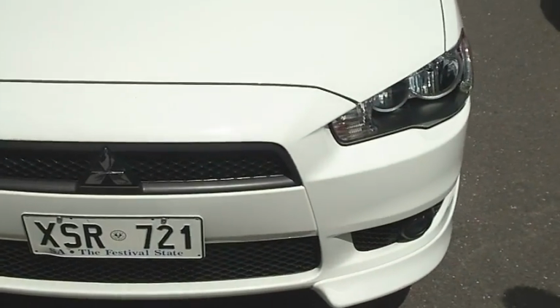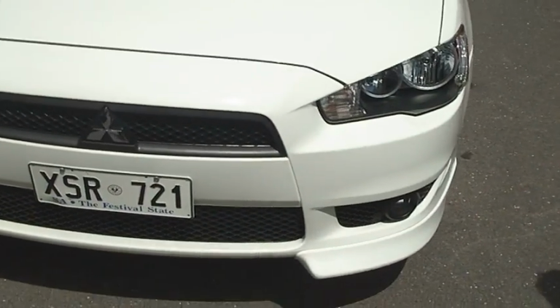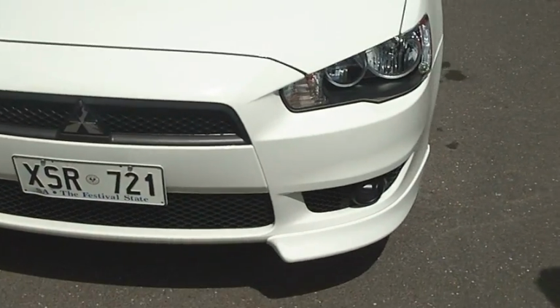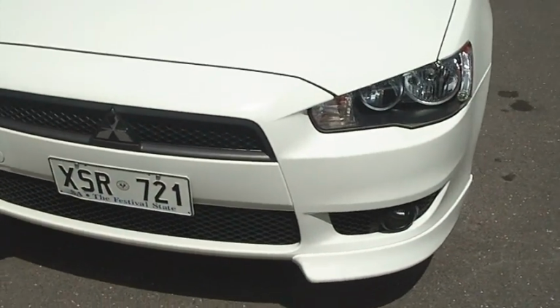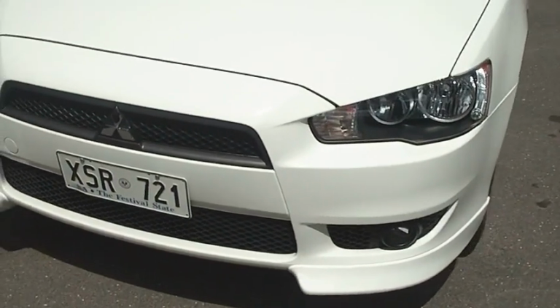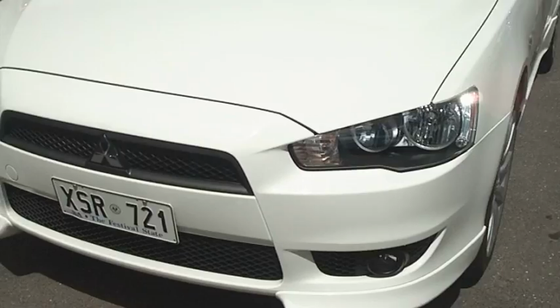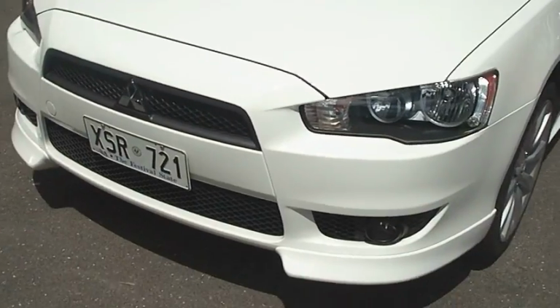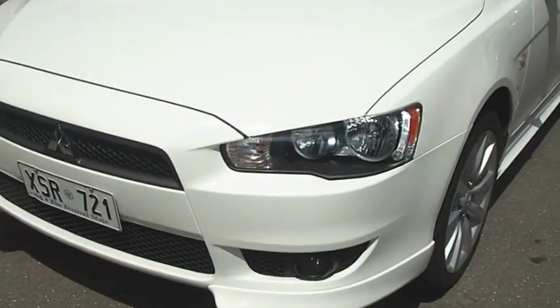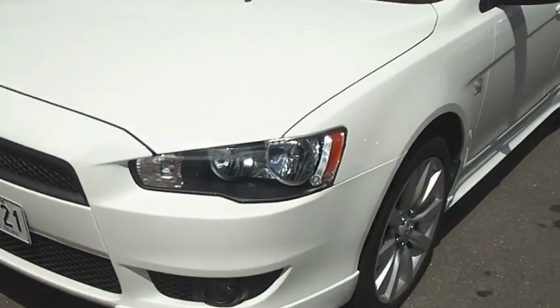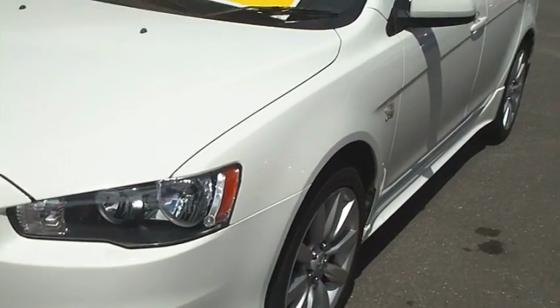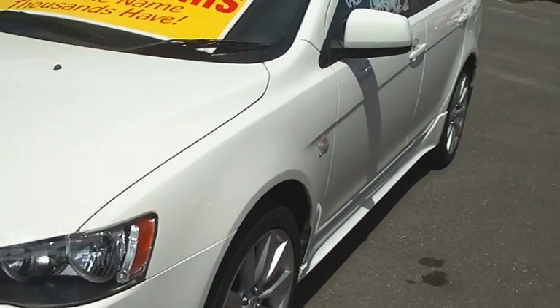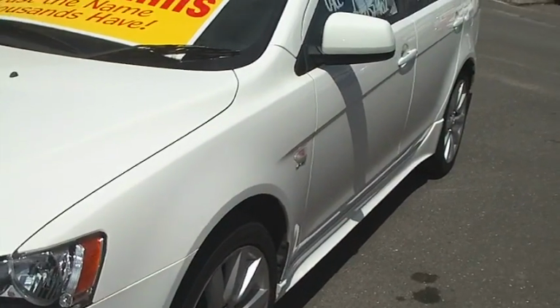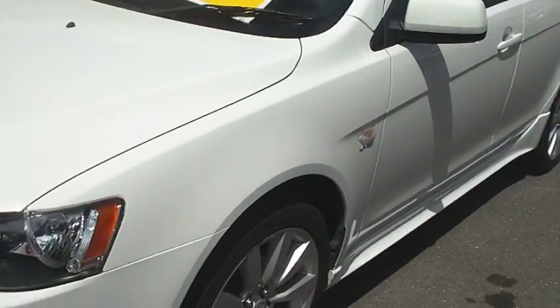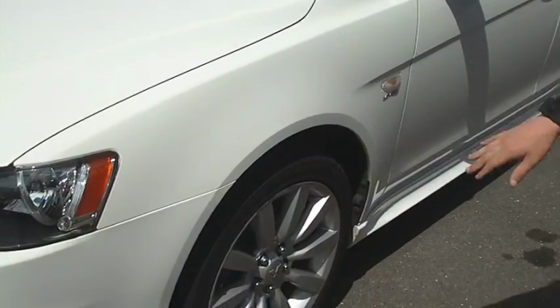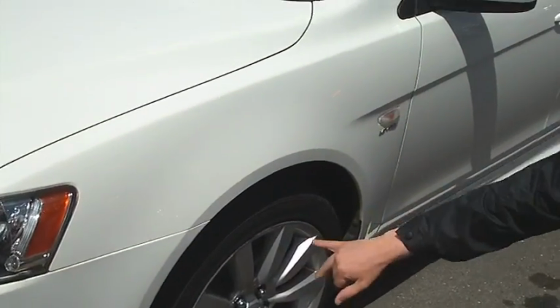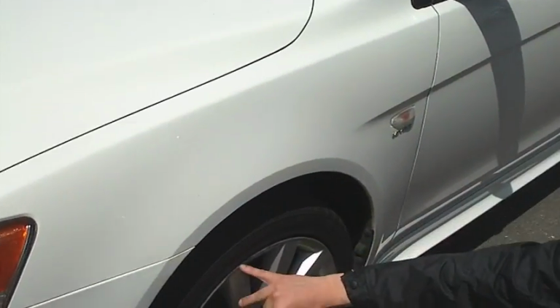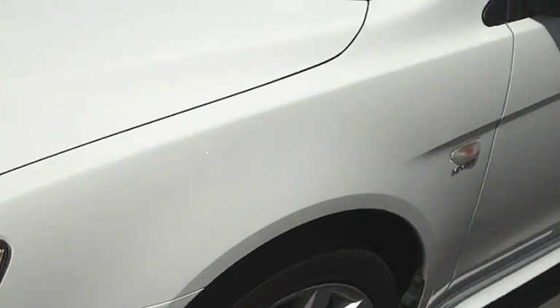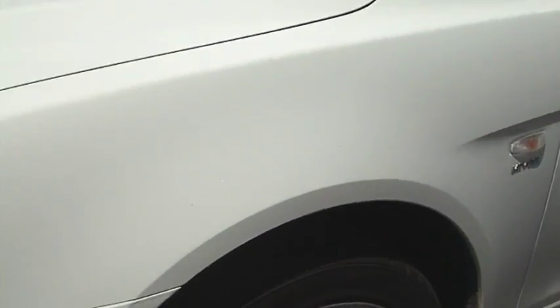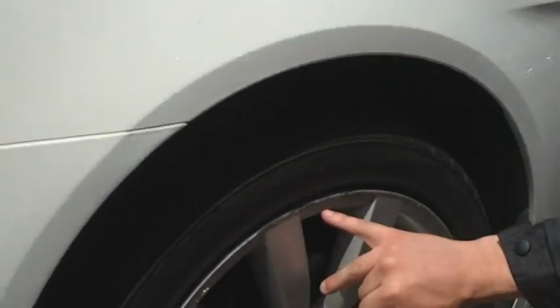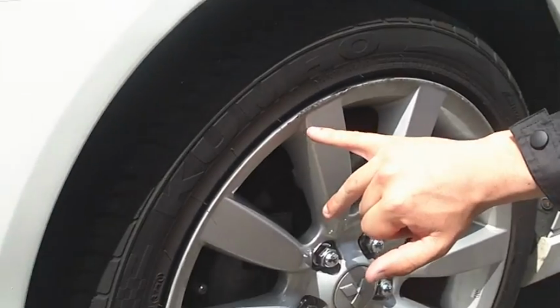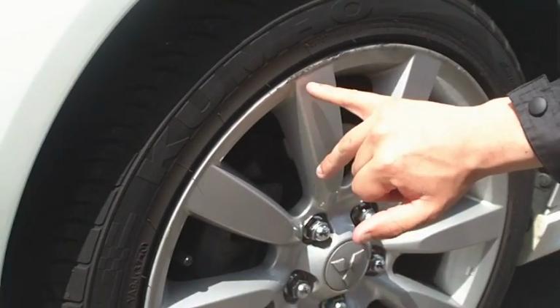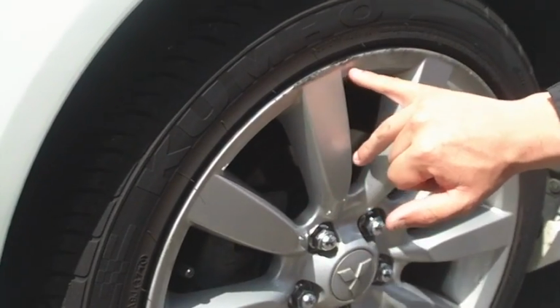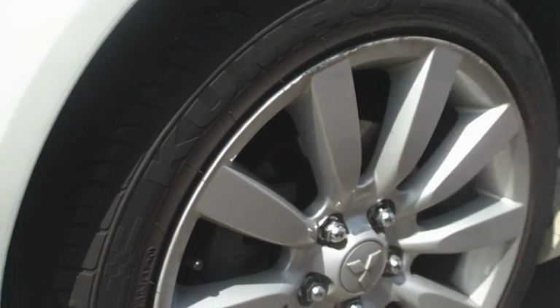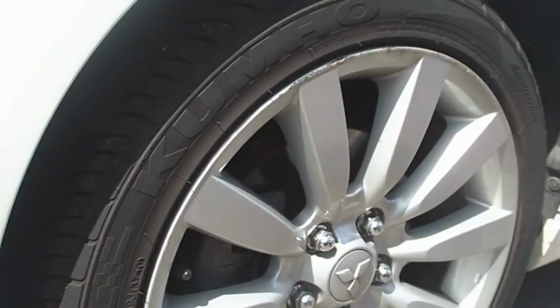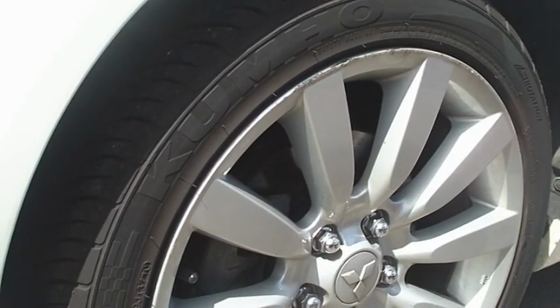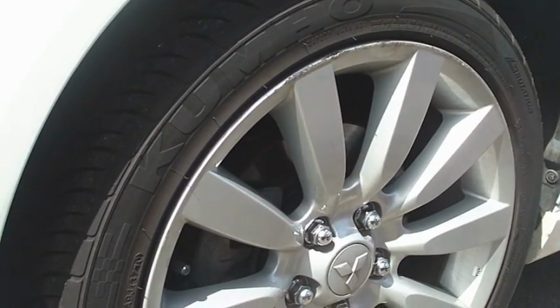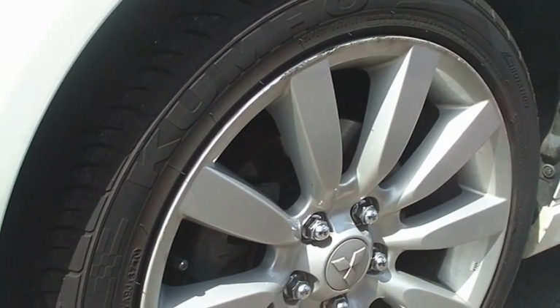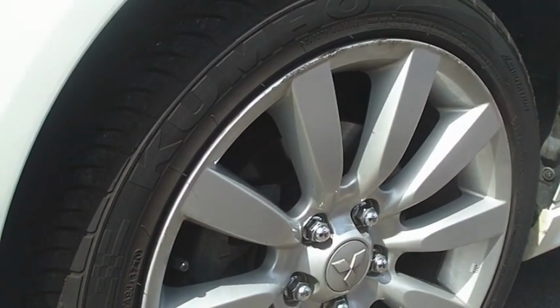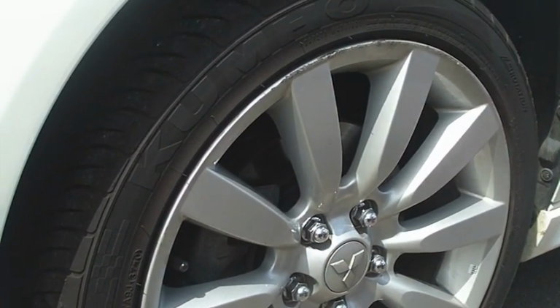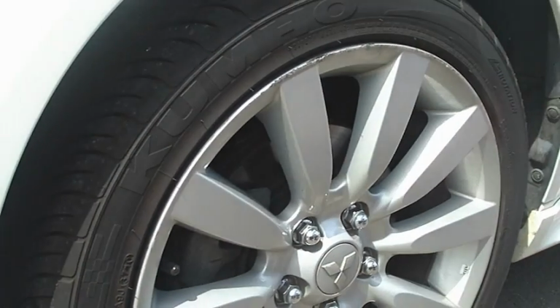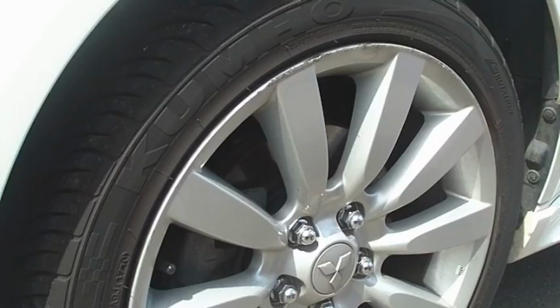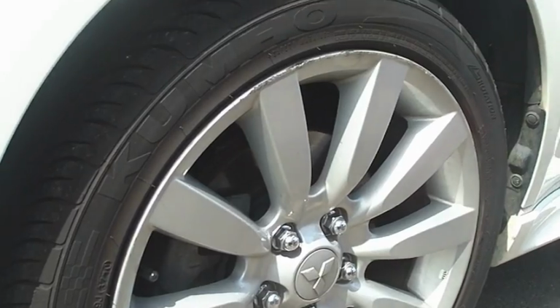We'll just walk around and show you all the panels of the vehicle. I will just point out there is a couple of little marks on this alloy — nothing too serious, just a little light graze there on the alloys.